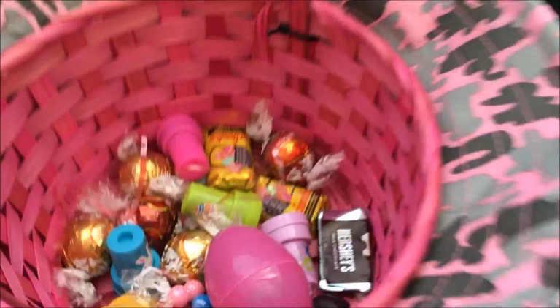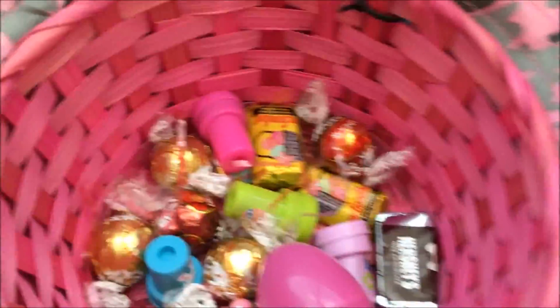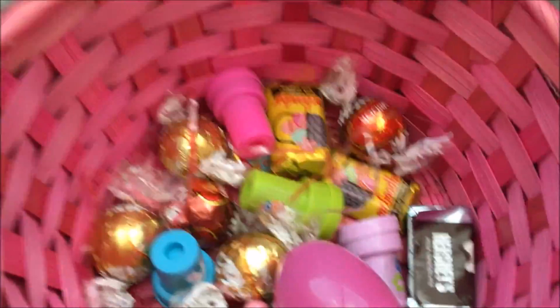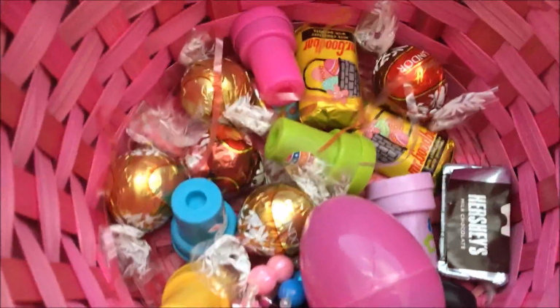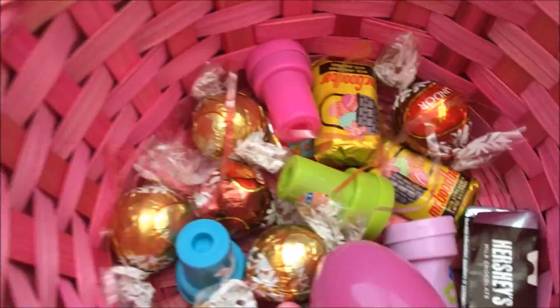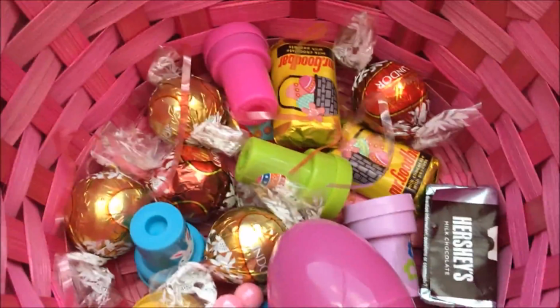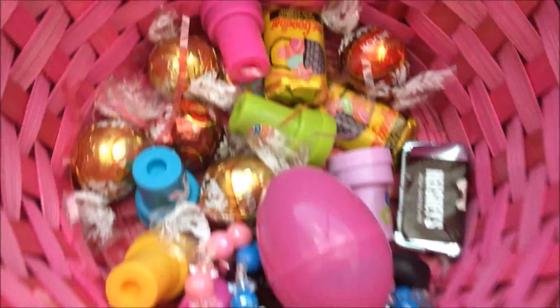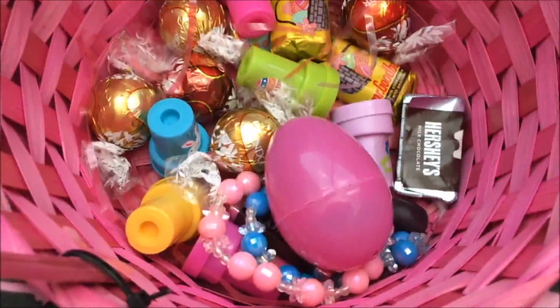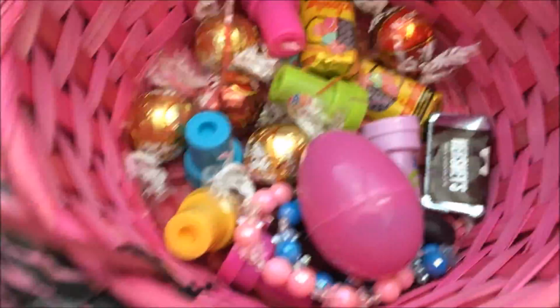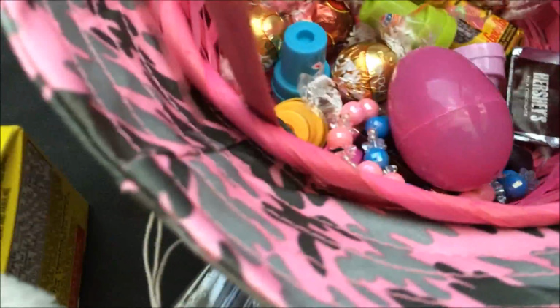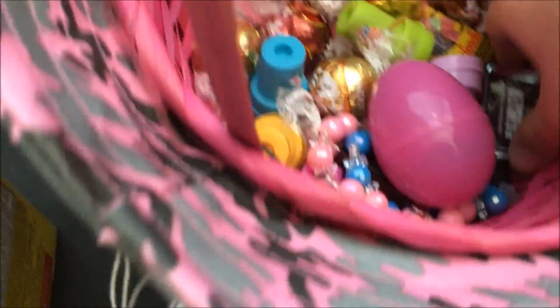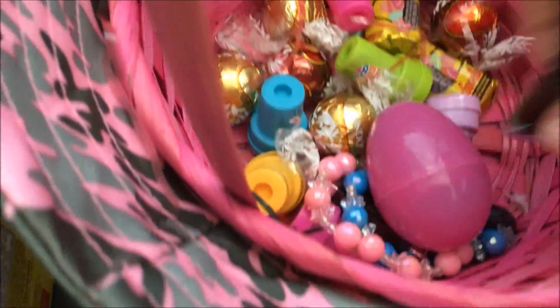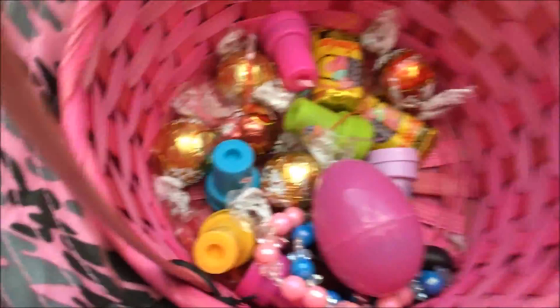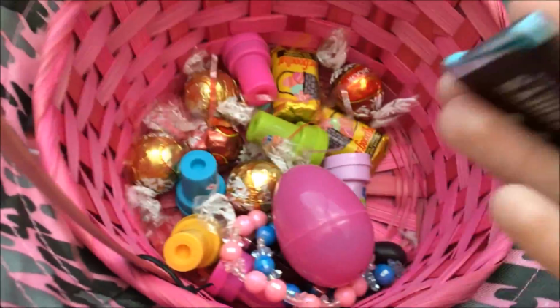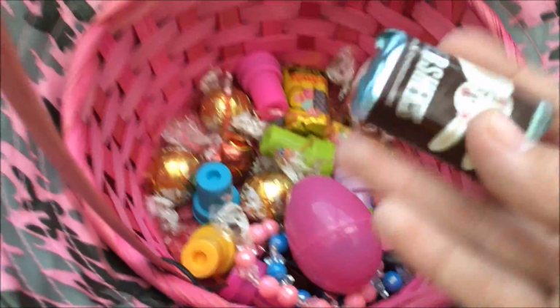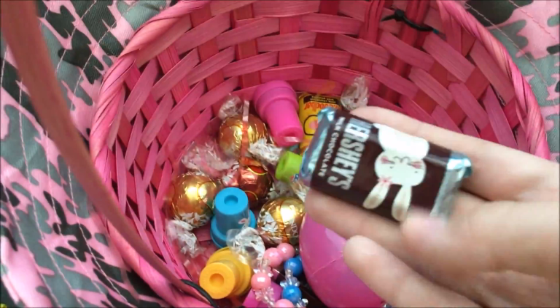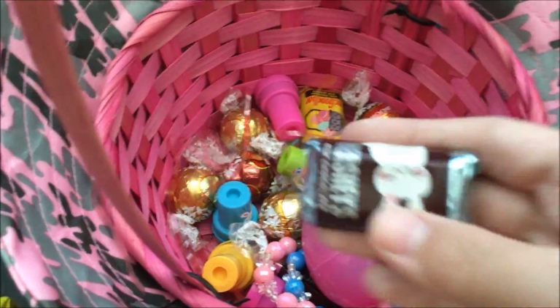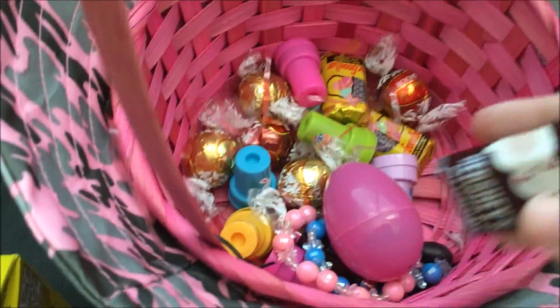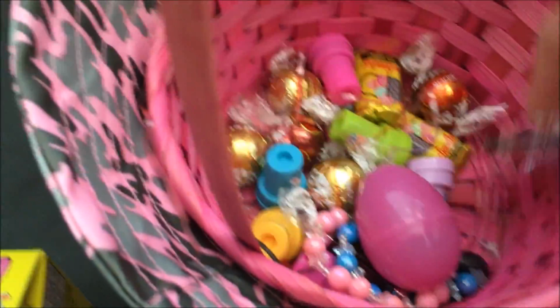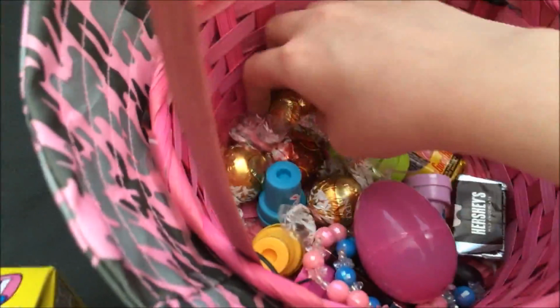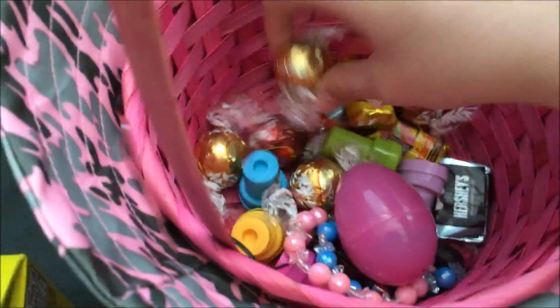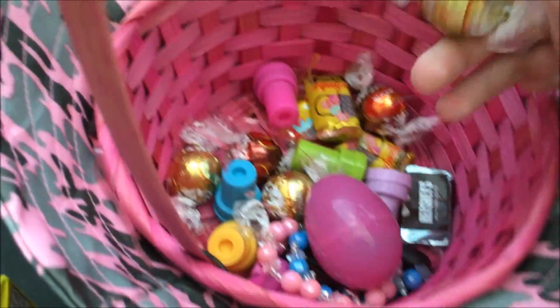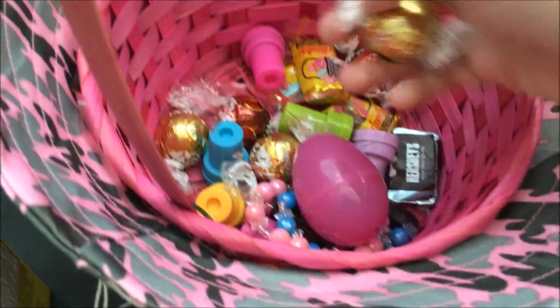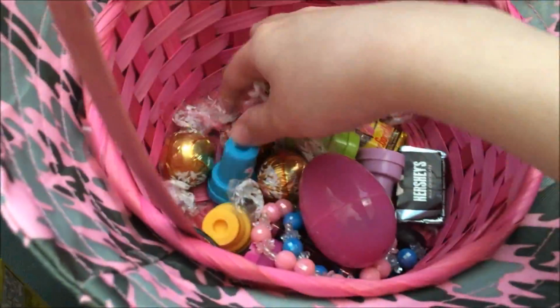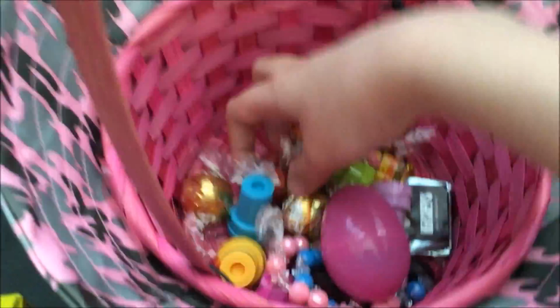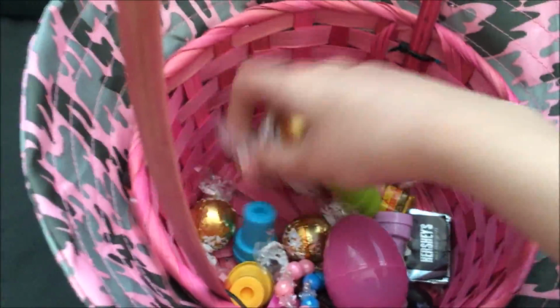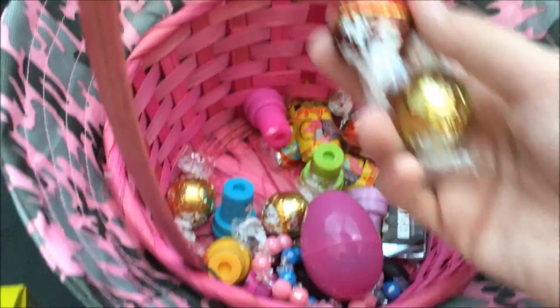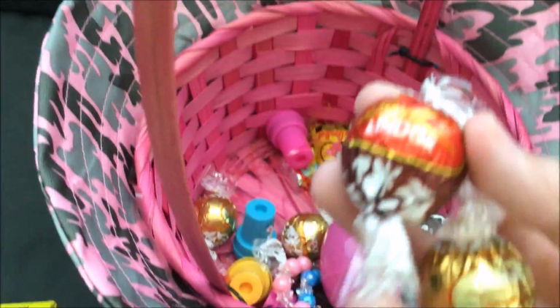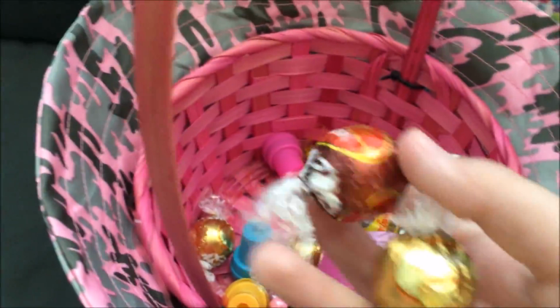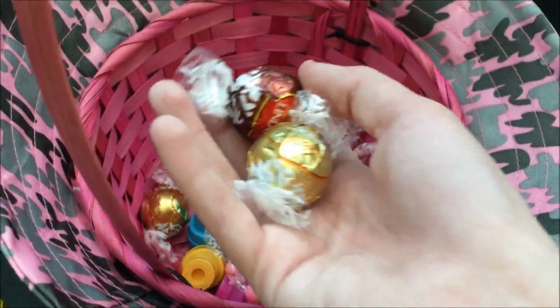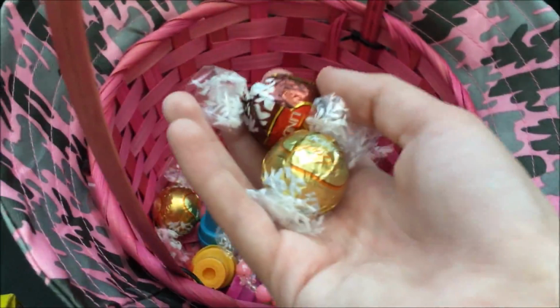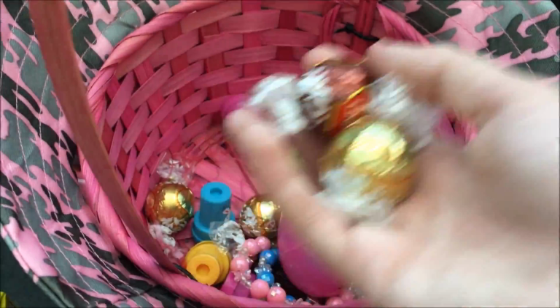Next we got some chocolates. We got some of these mini chocolate bars. Lindor's chocolates in white chocolate.